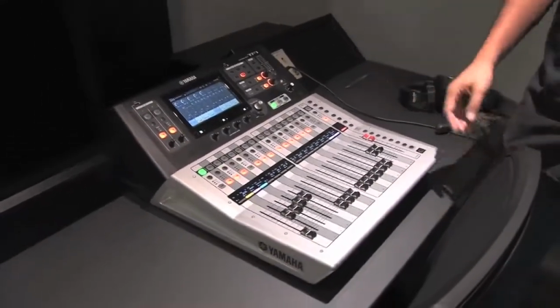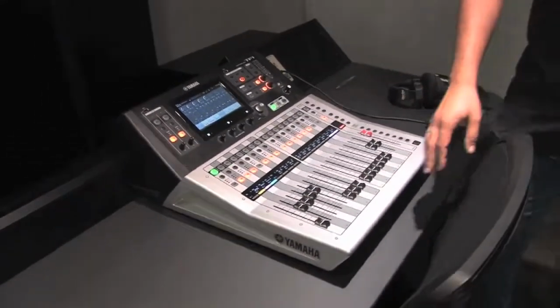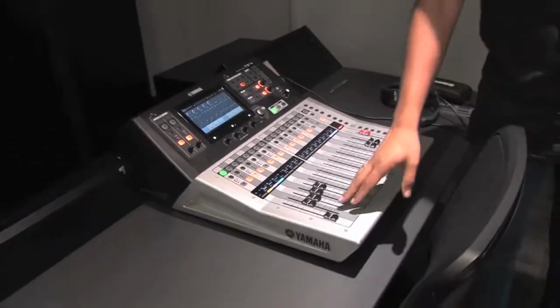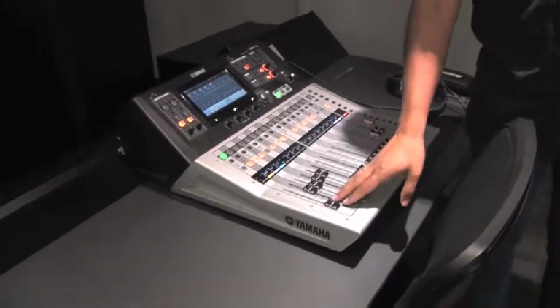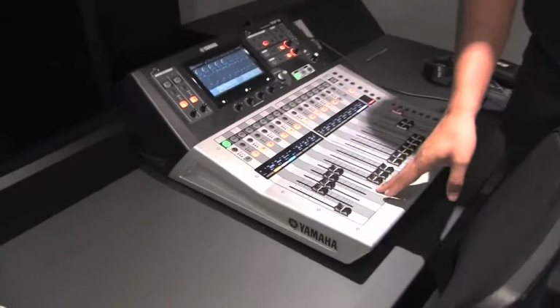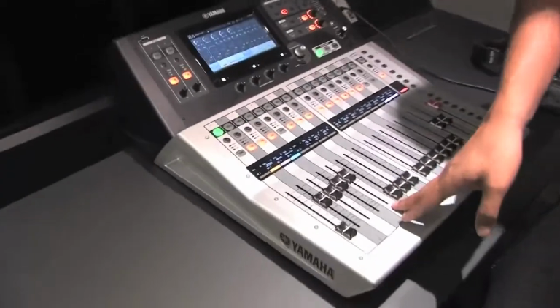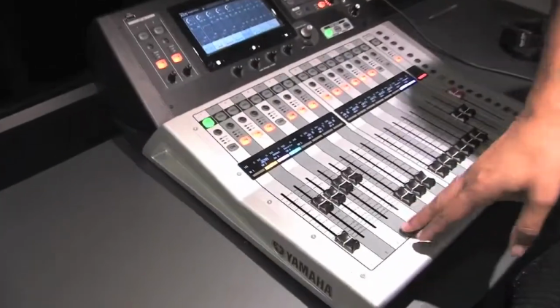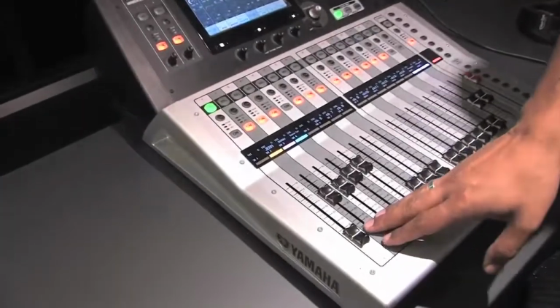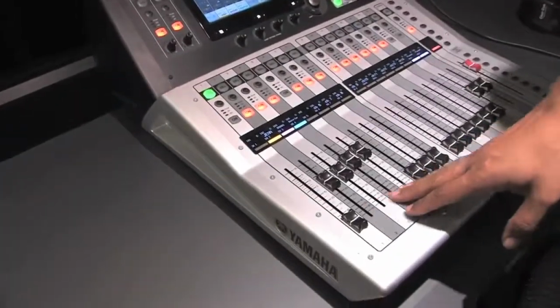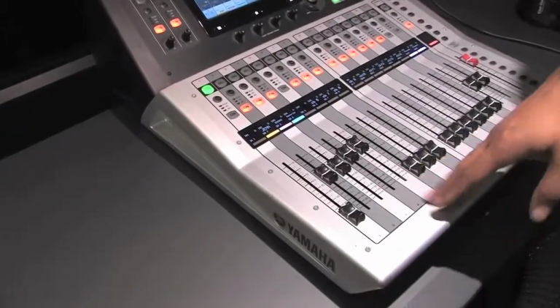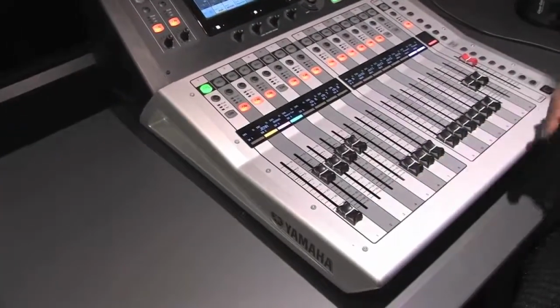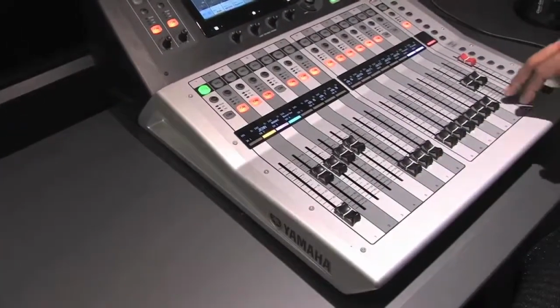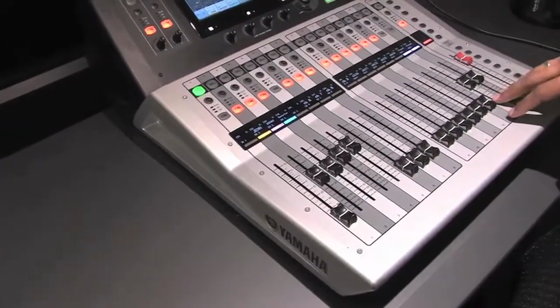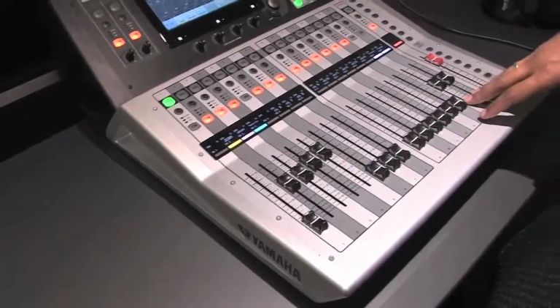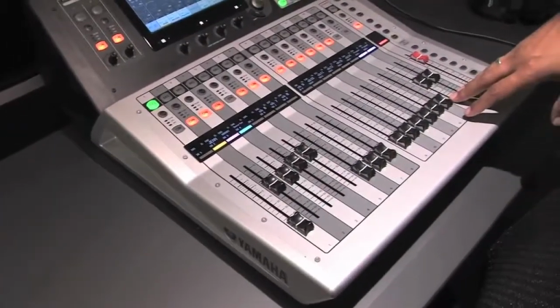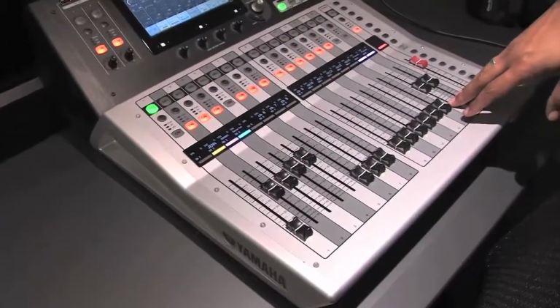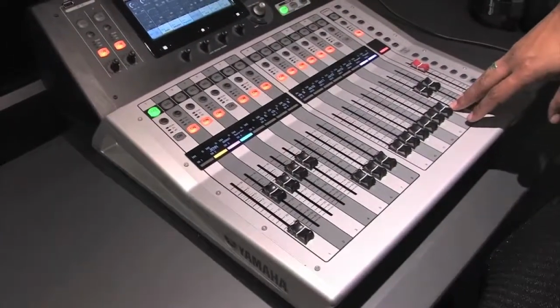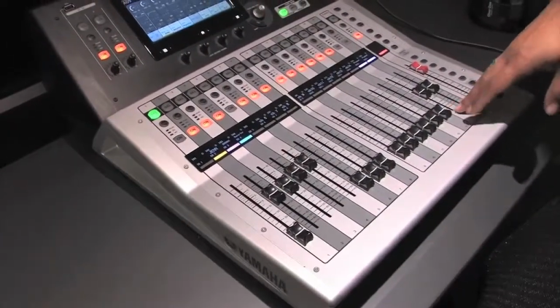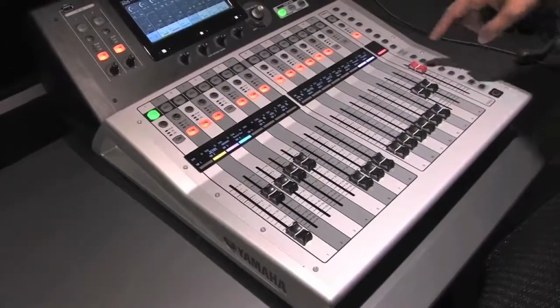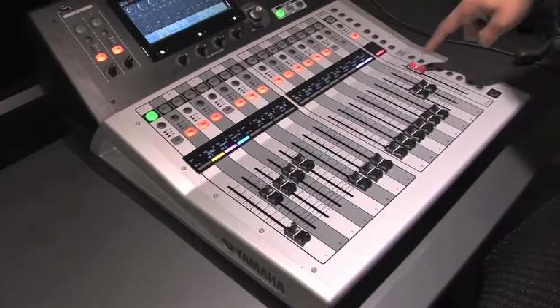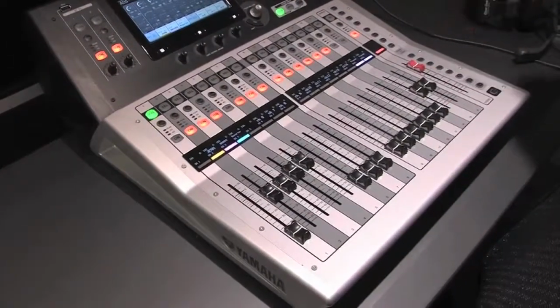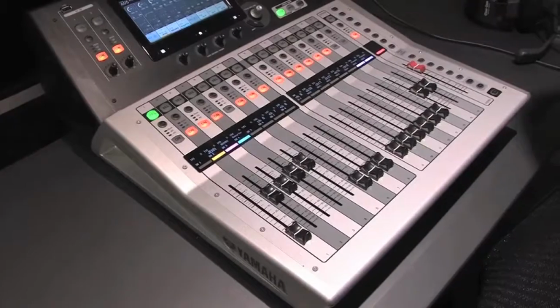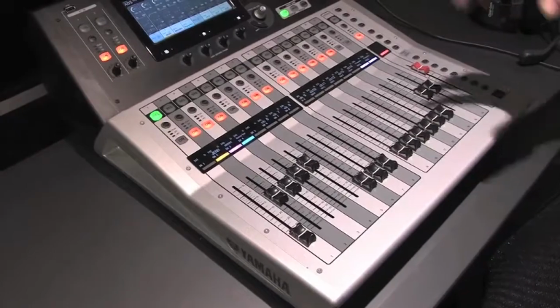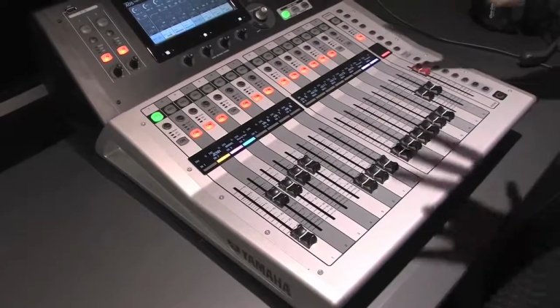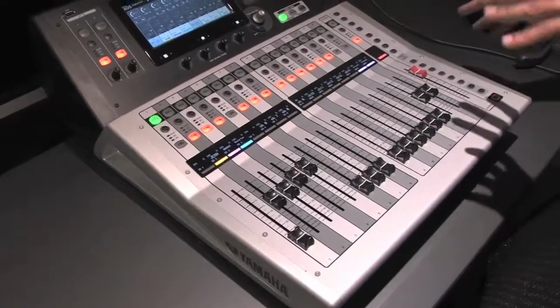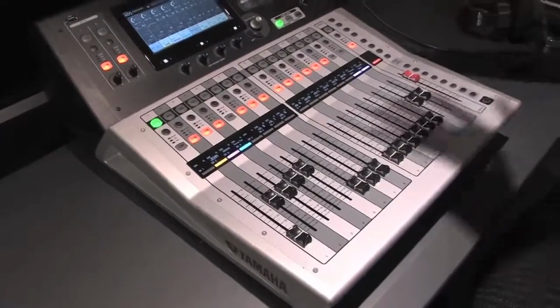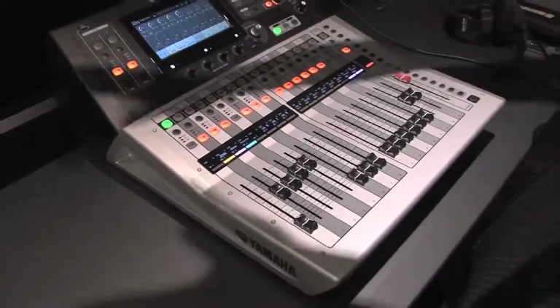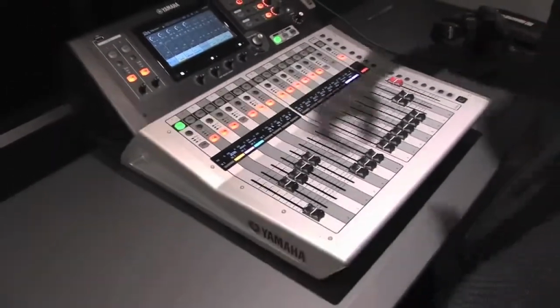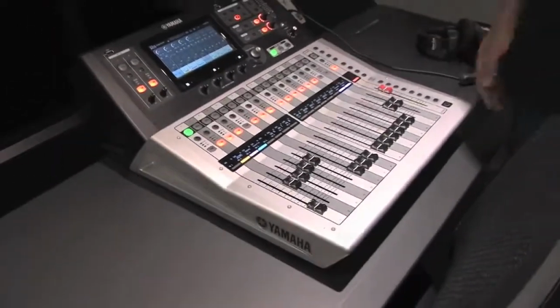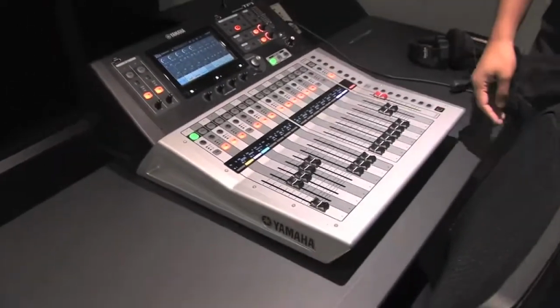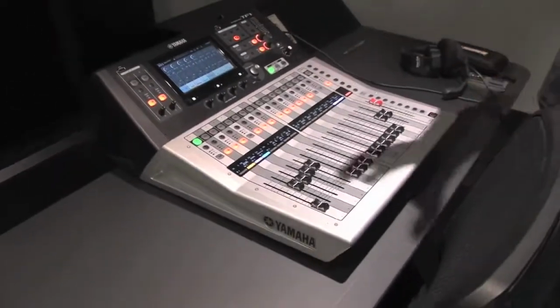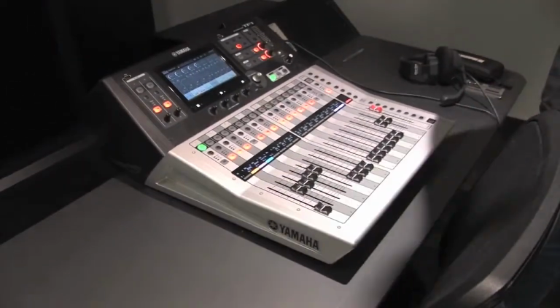You have four reporter mics or four anchors, and two playouts for the playout computer, and then the main output. All of that gets transferred over to the main recorder.